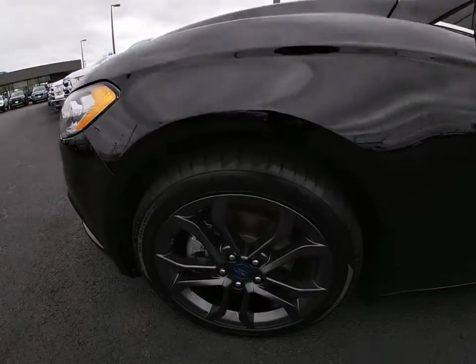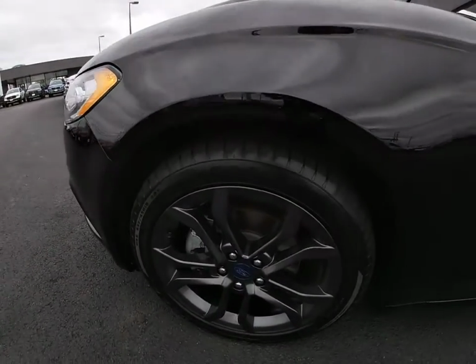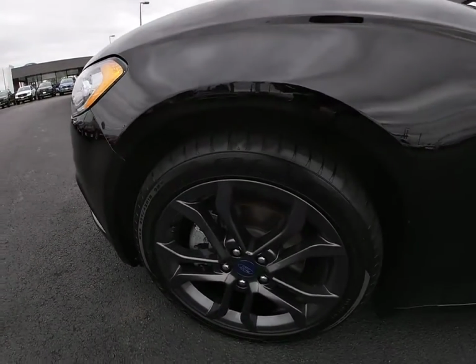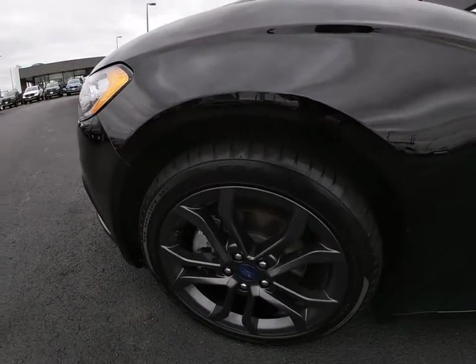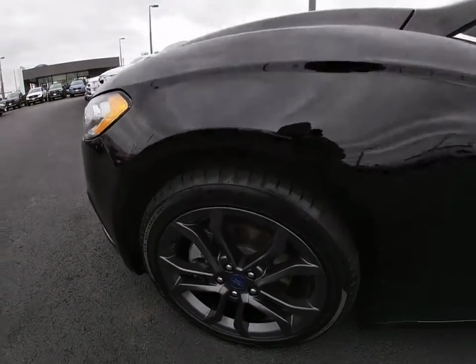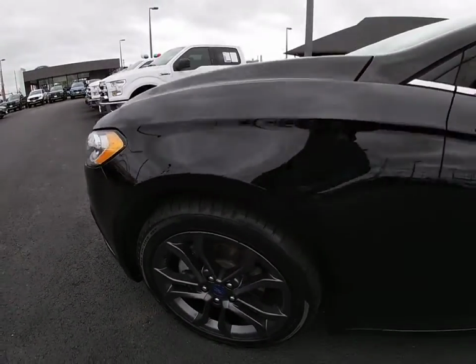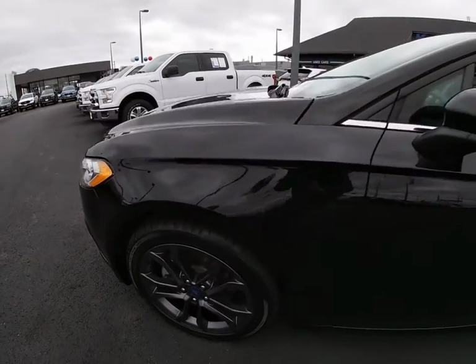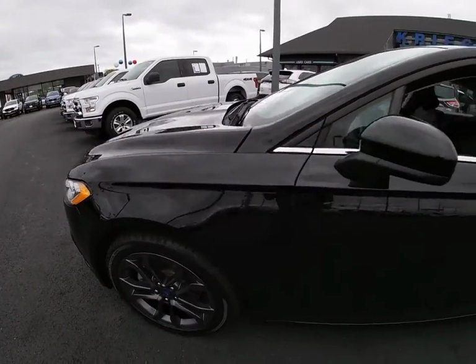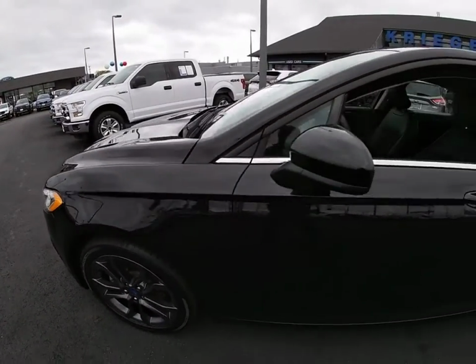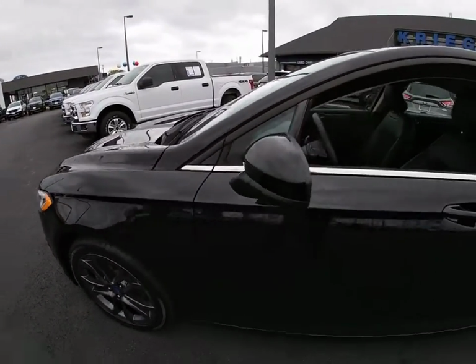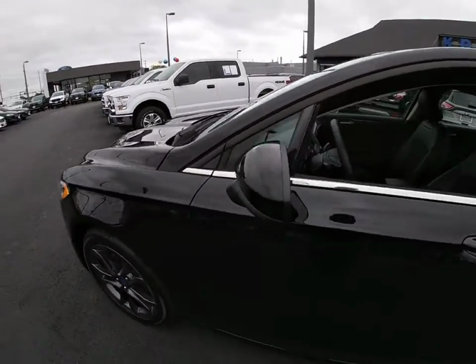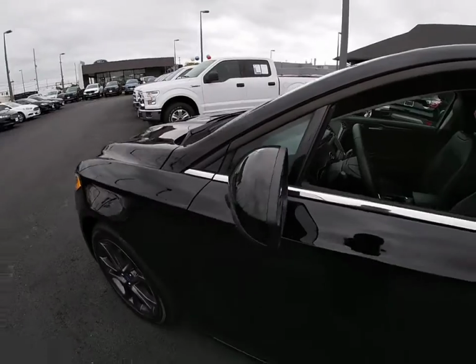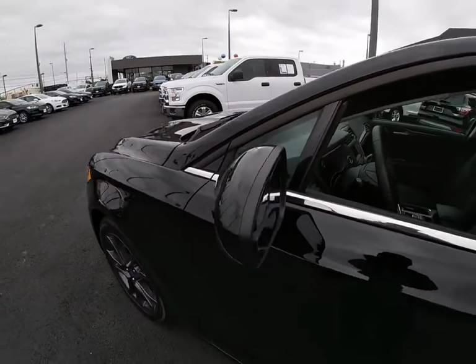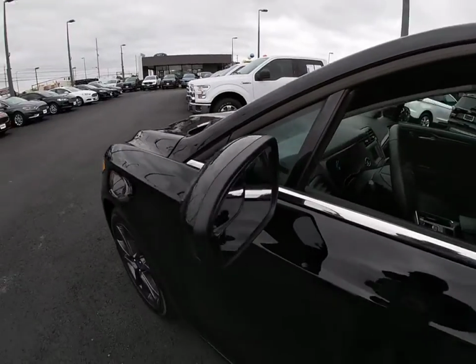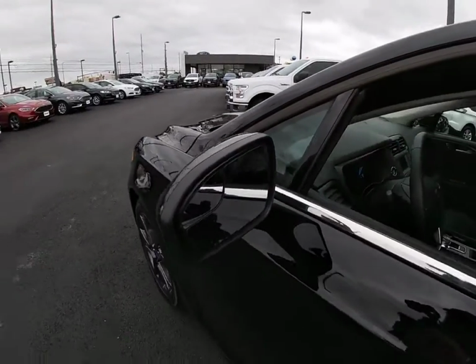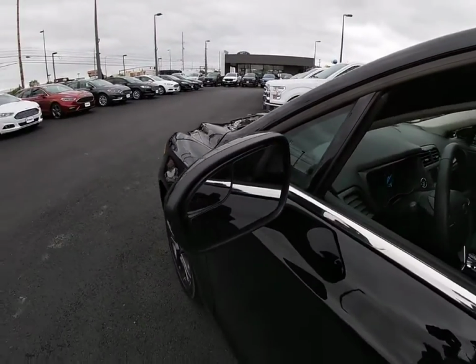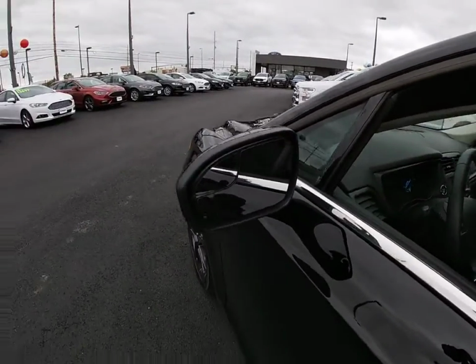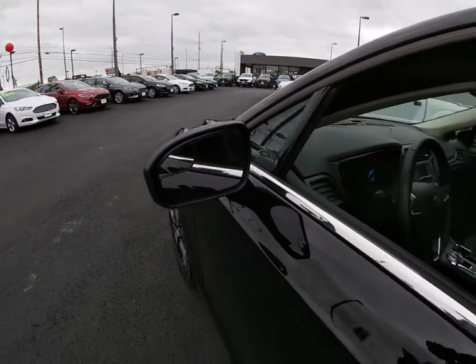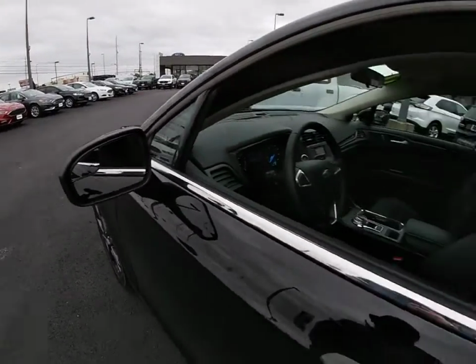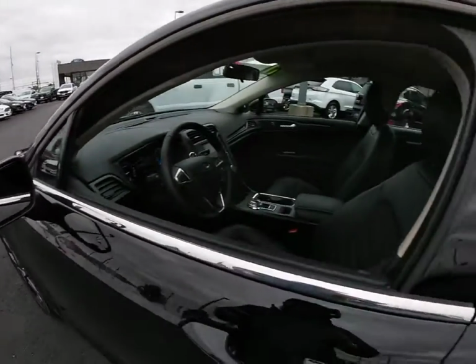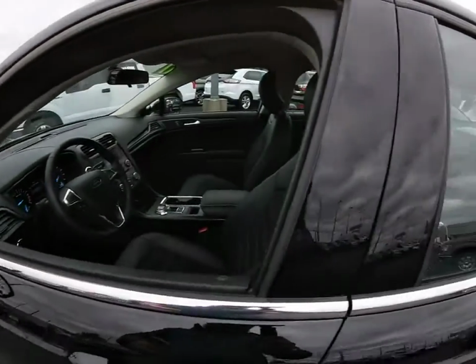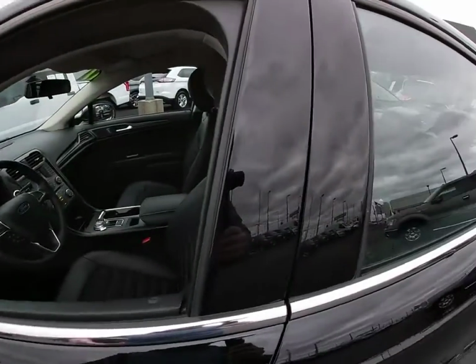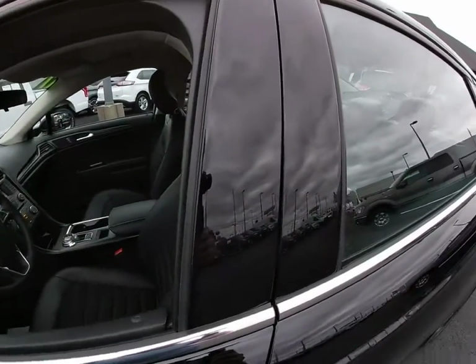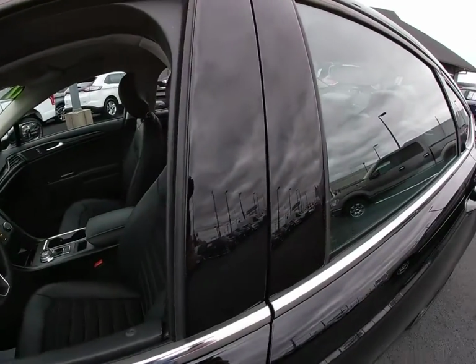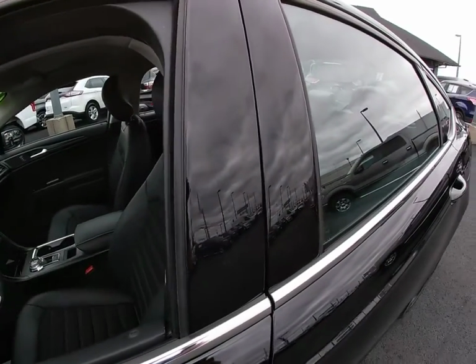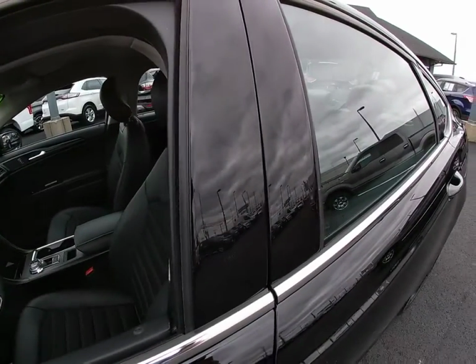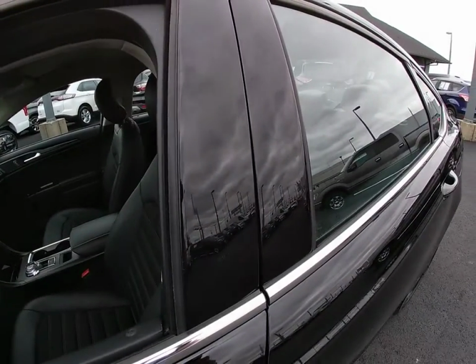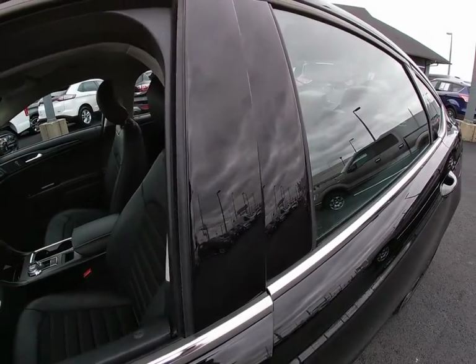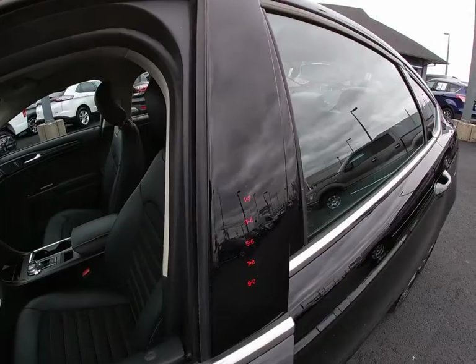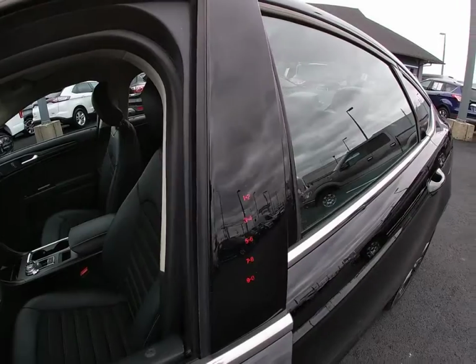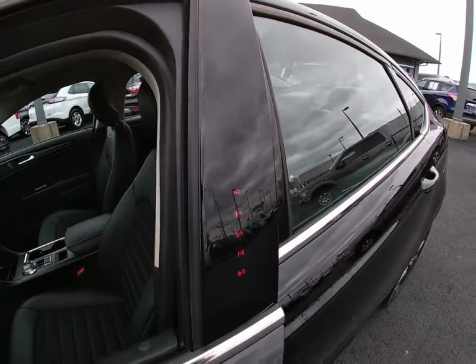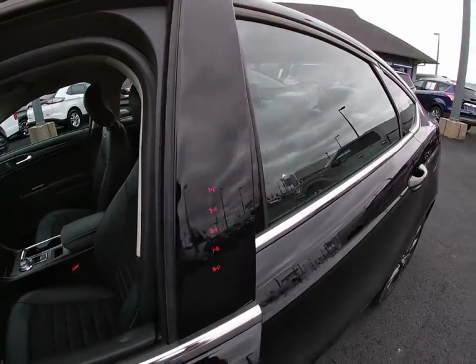Power passenger seat, Bluetooth, leather-wrapped steering wheel, power steering, adjustable steering wheel, keyless start, cruise control, floor mats, aluminum wheels.